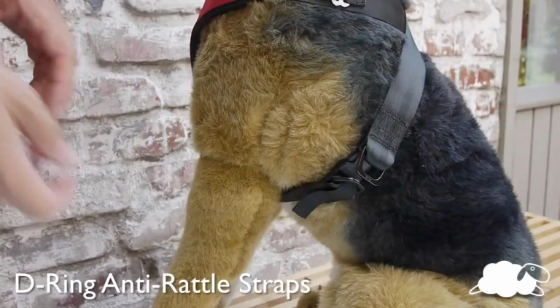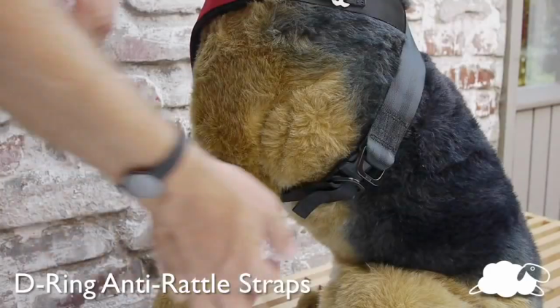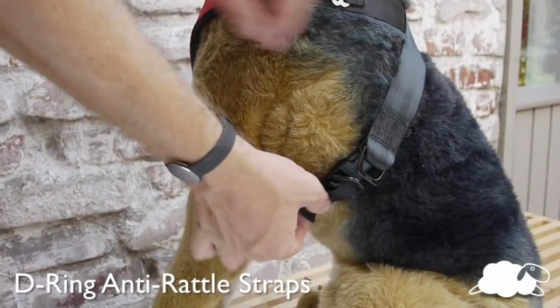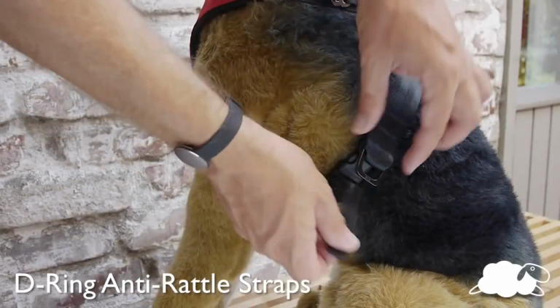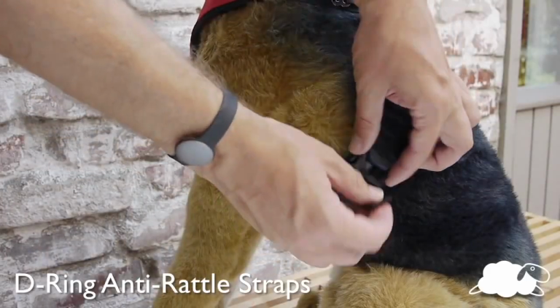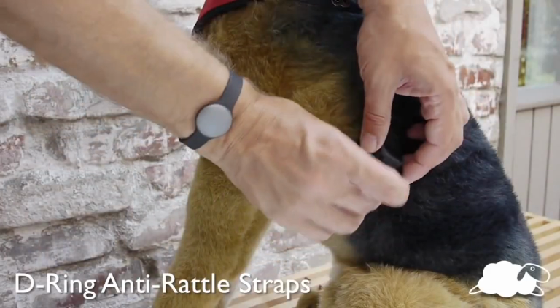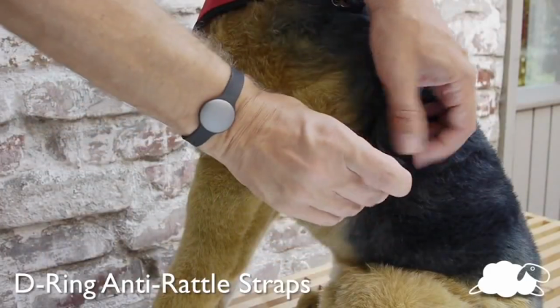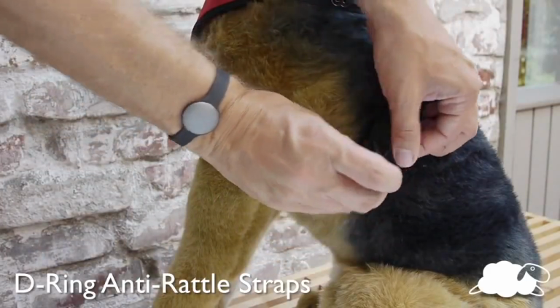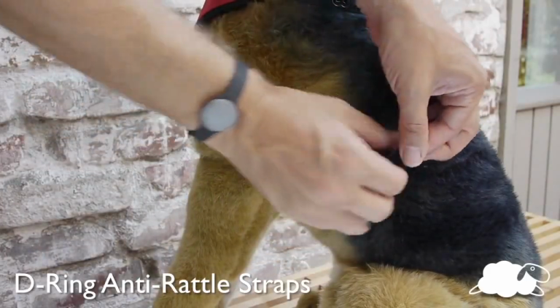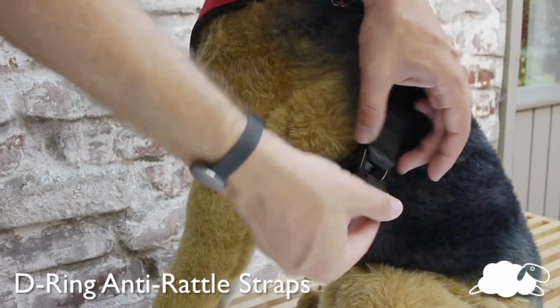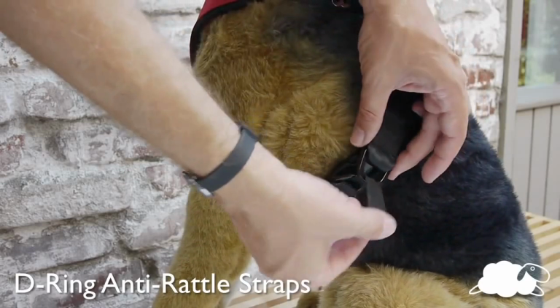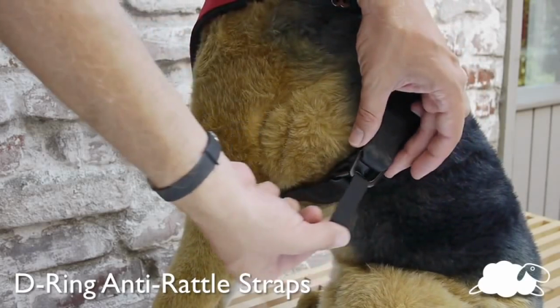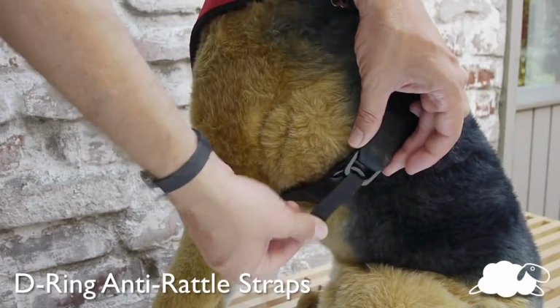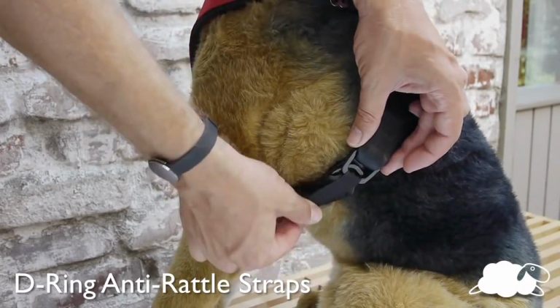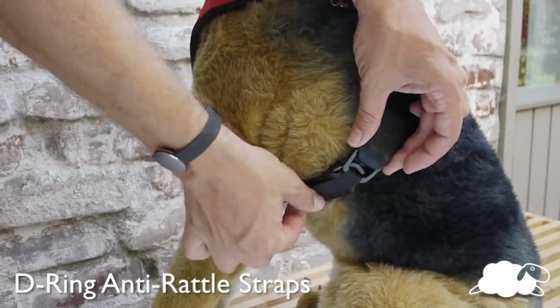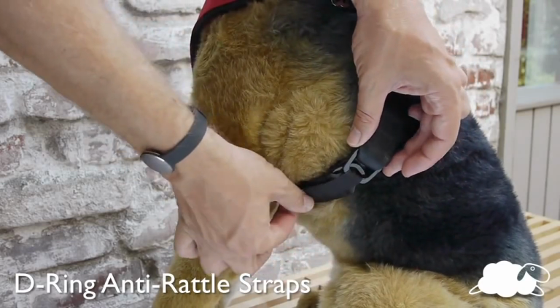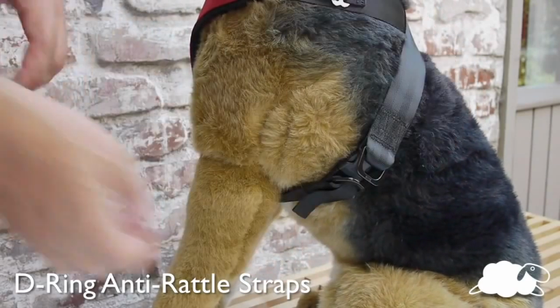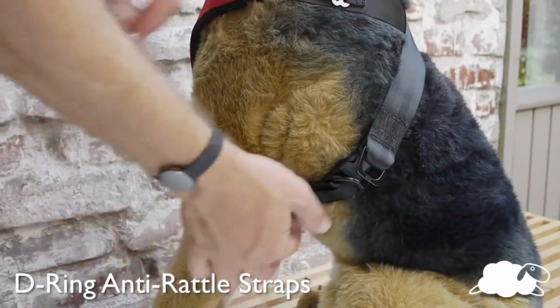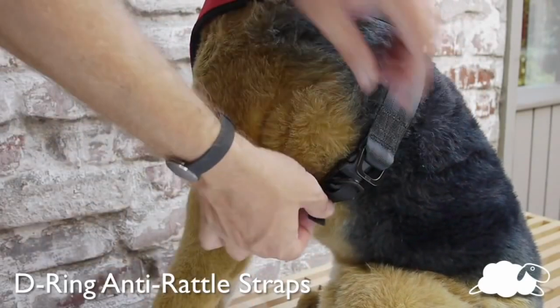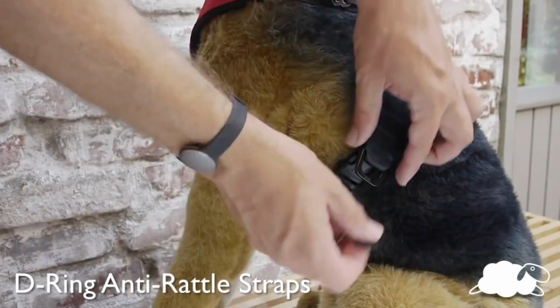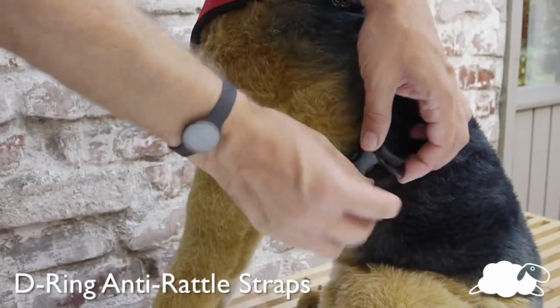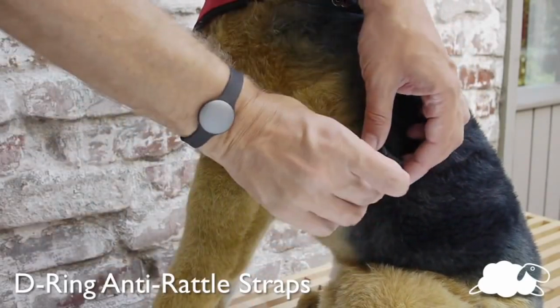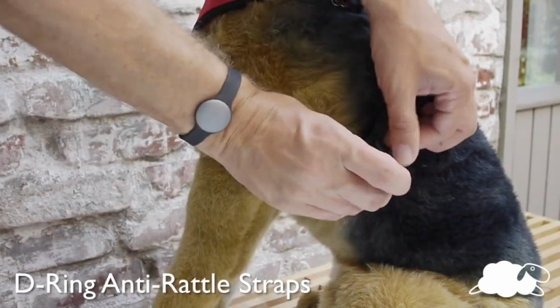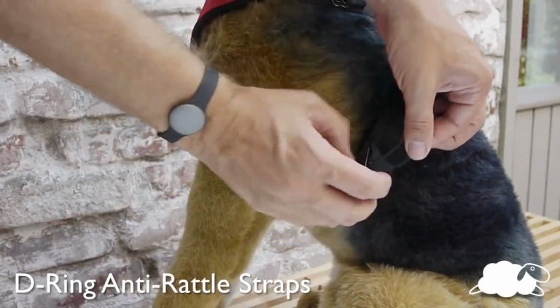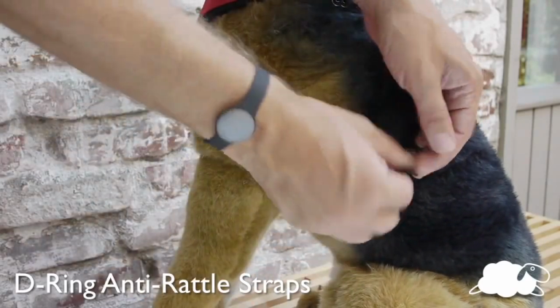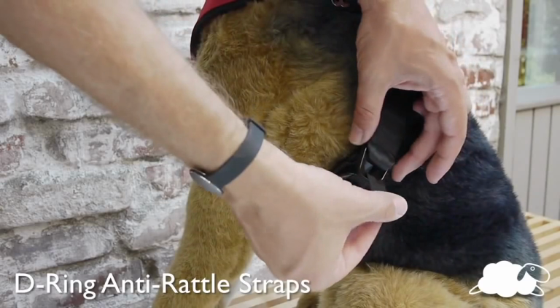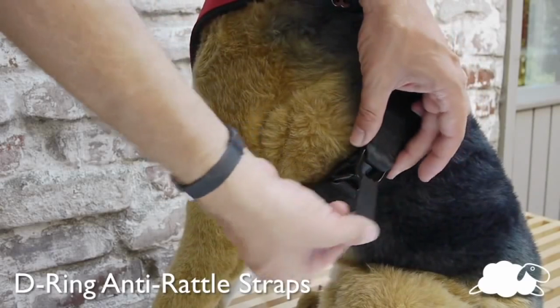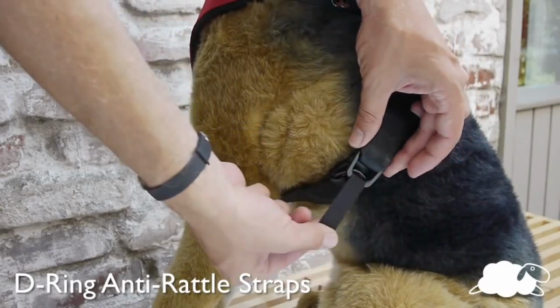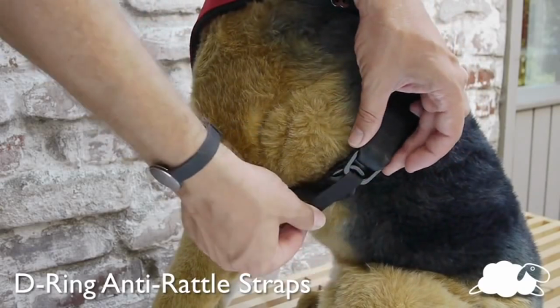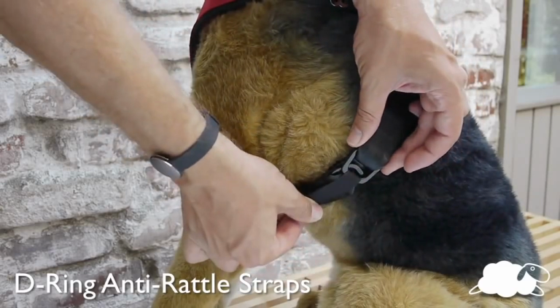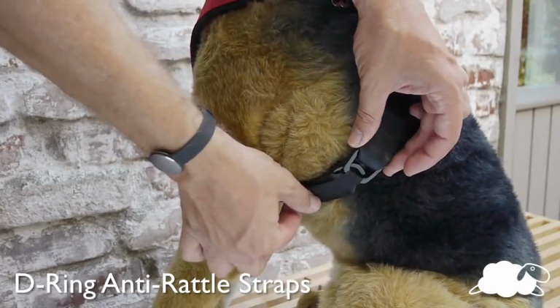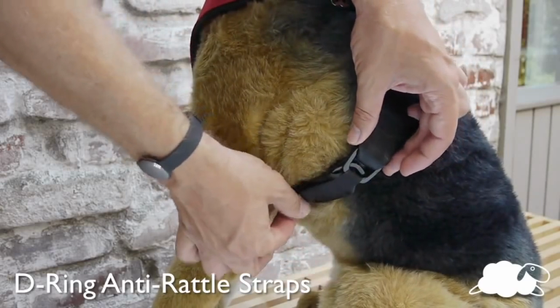When using the harness outside of the car, use the D-ring silencing straps. Pull the small tab up and through the D-ring then re-secure to keep the D-rings from rattling.